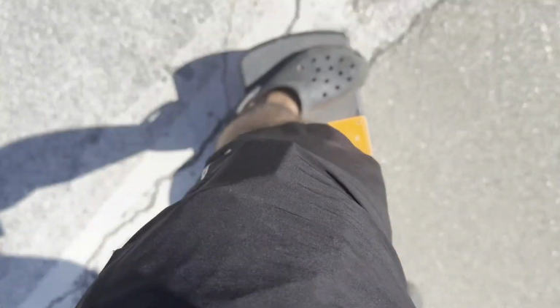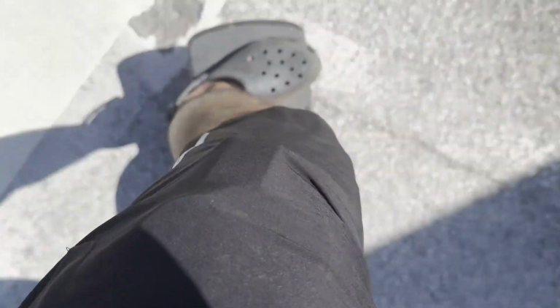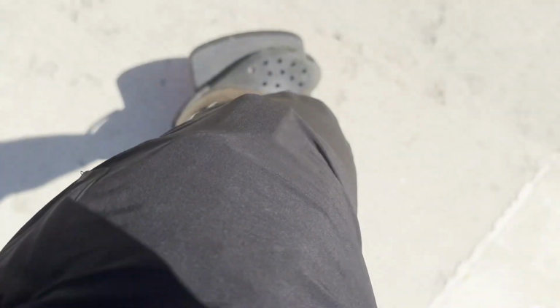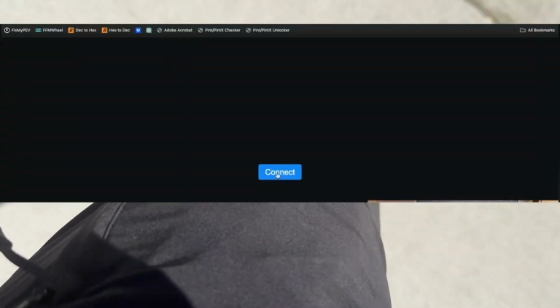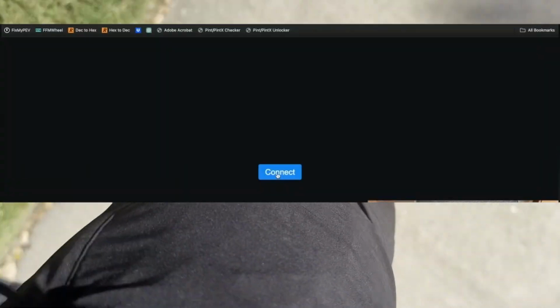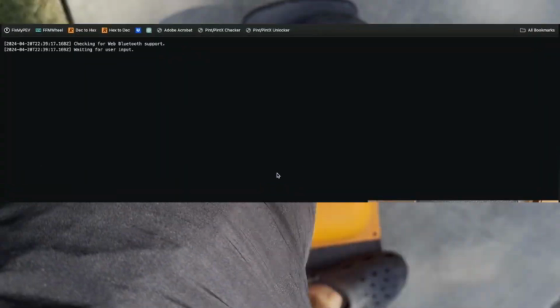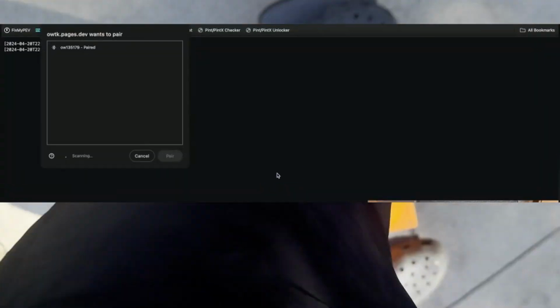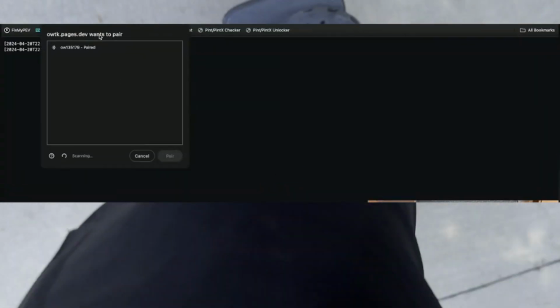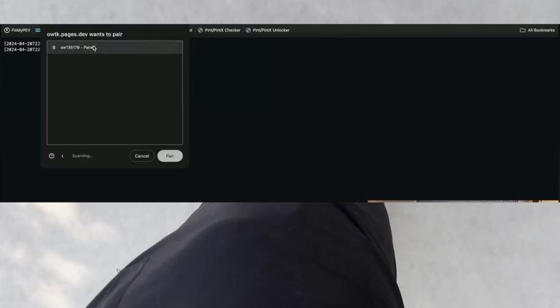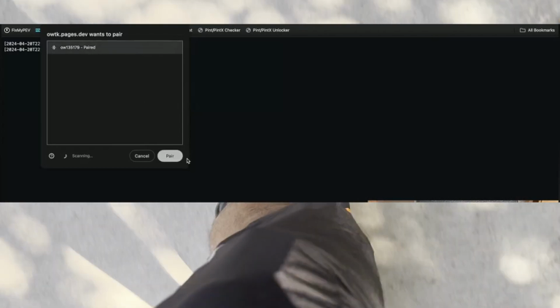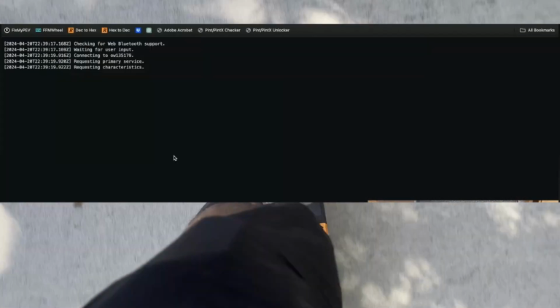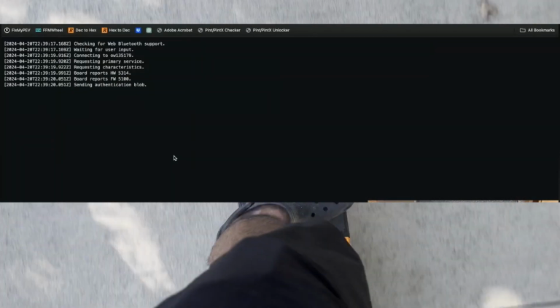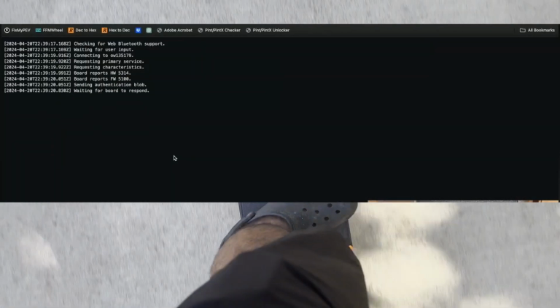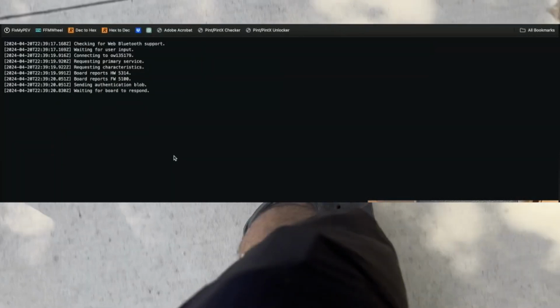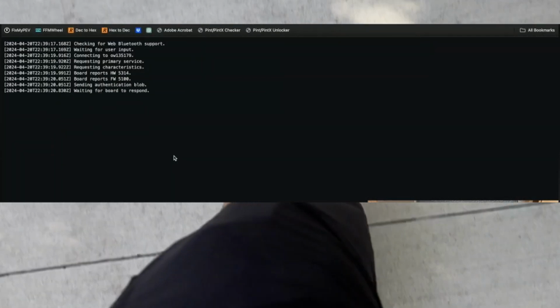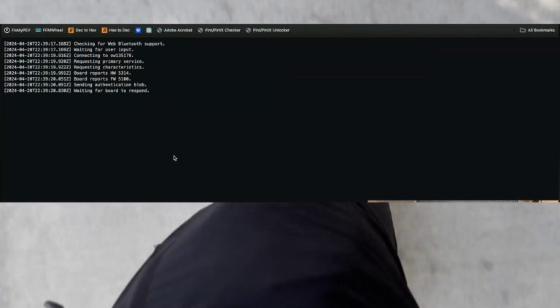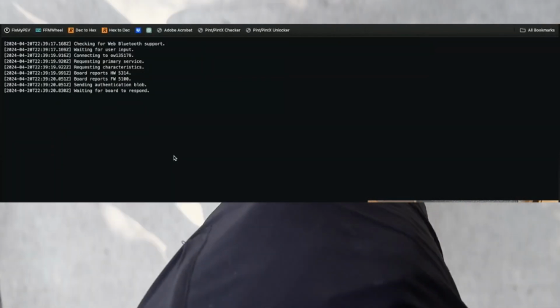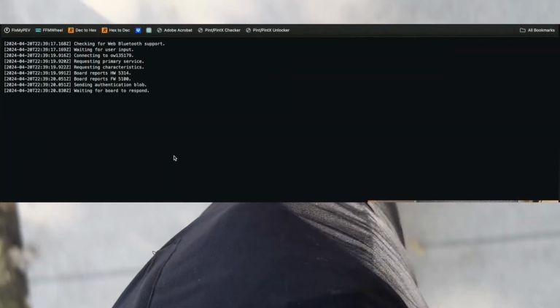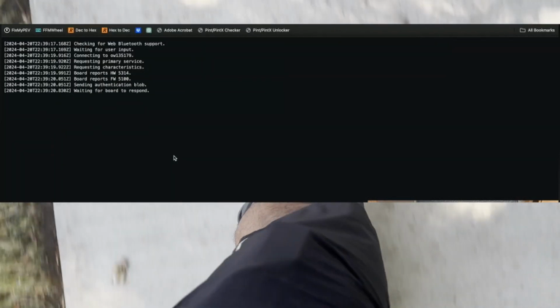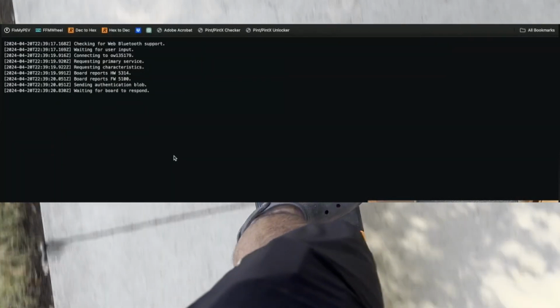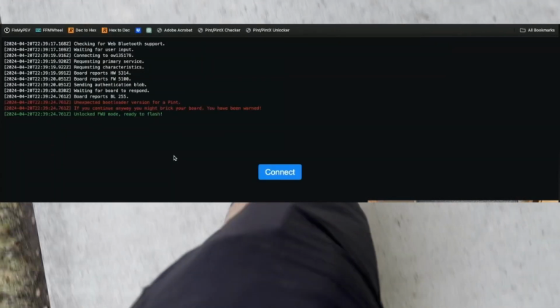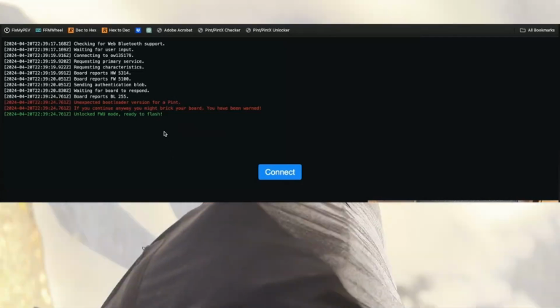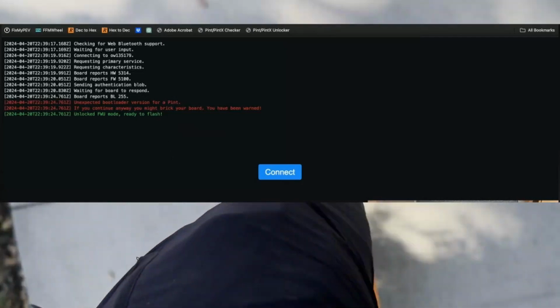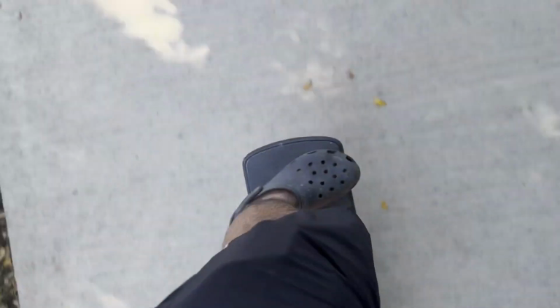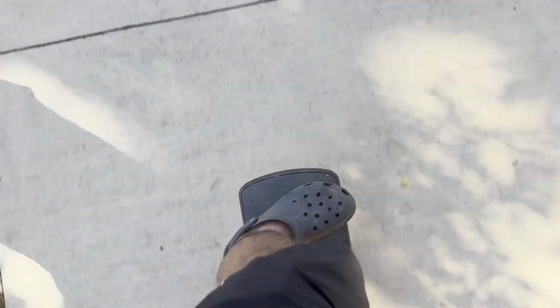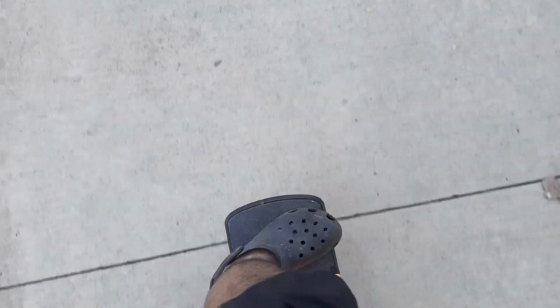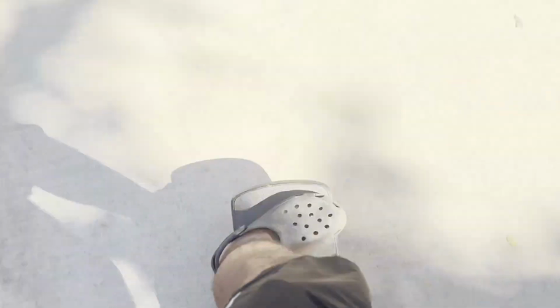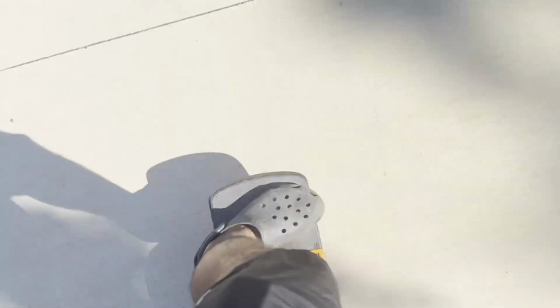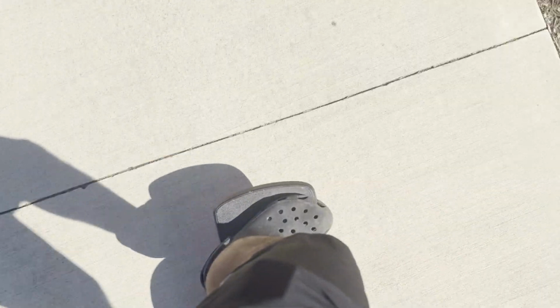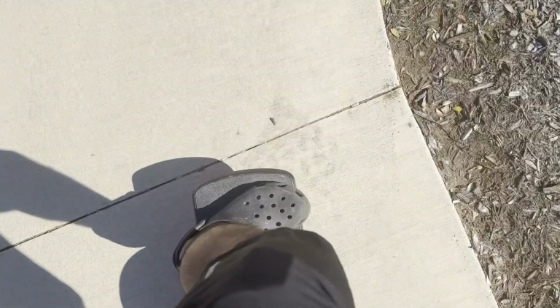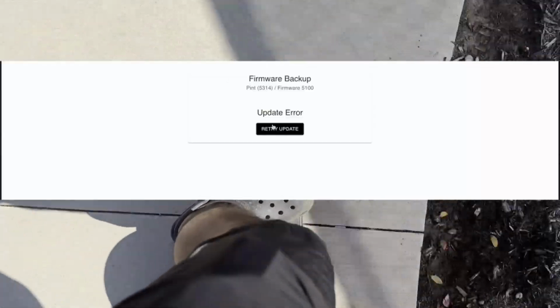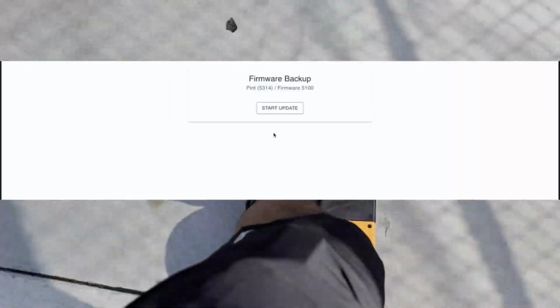Go to the unlocker tool website — link in the description of this video. Click connect and connect your One Wheel through Bluetooth. This will unlock your One Wheel. It might take a couple of tries — do it until the message turns green and says it was successful. Then go to the flash tool website link.